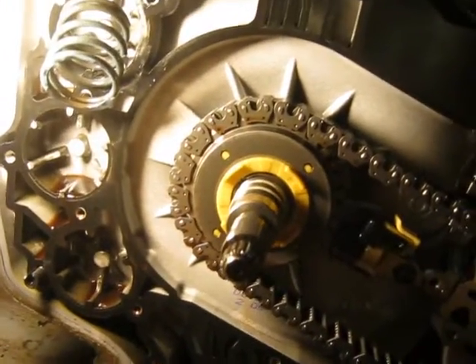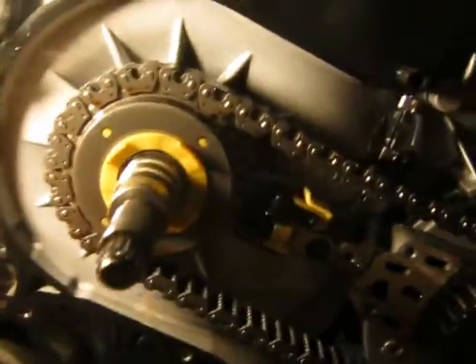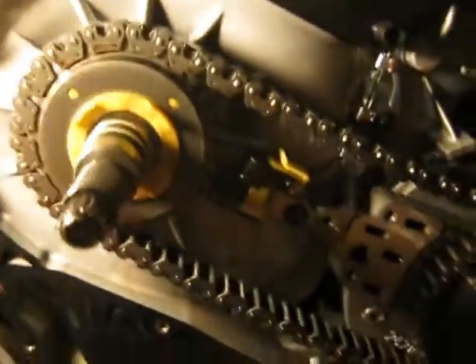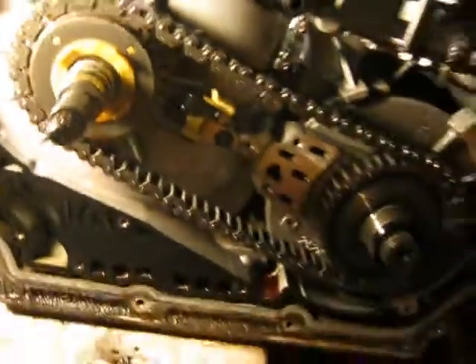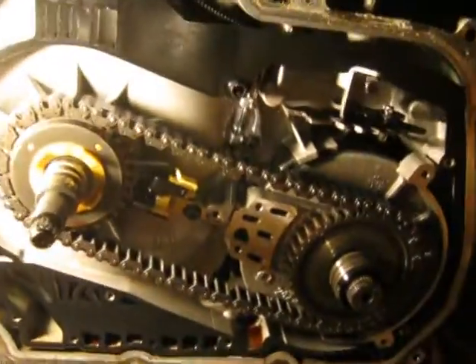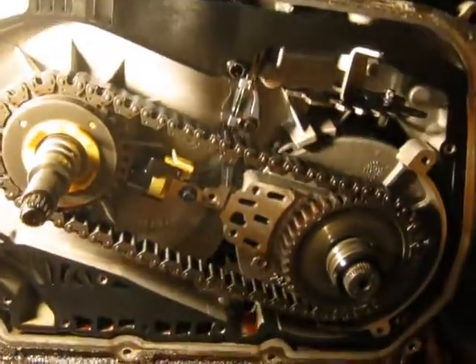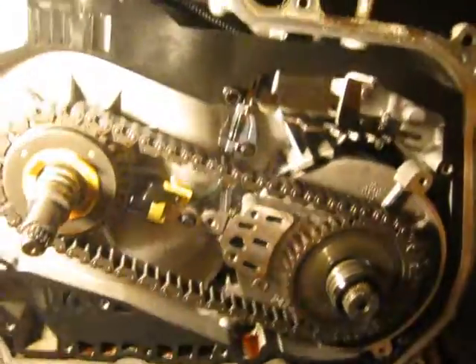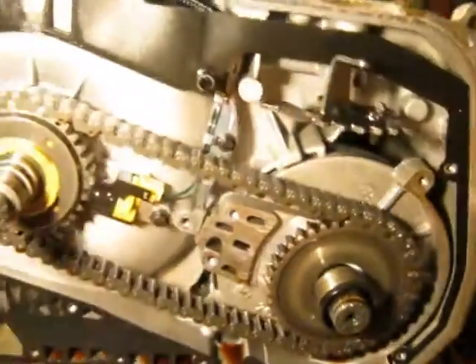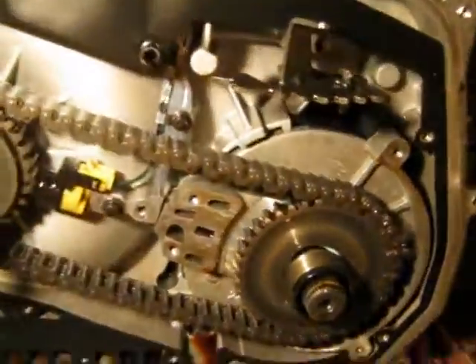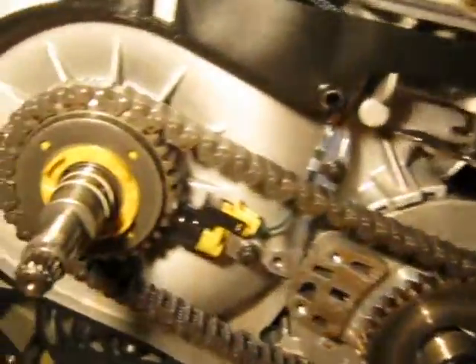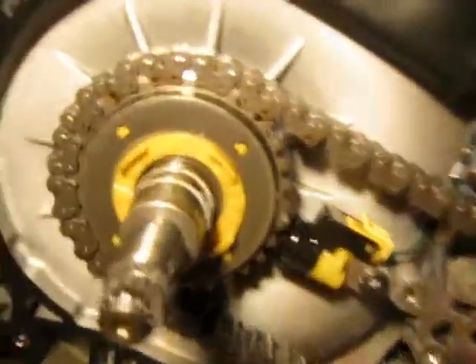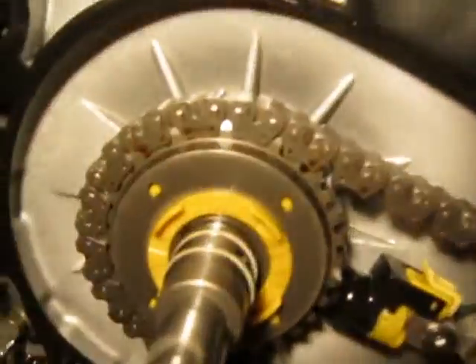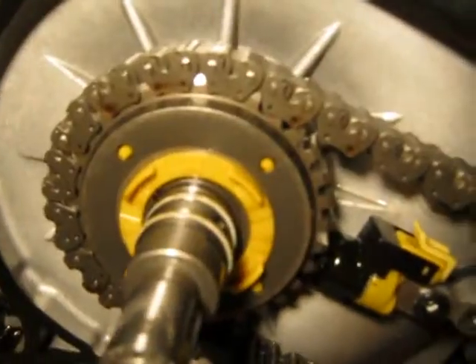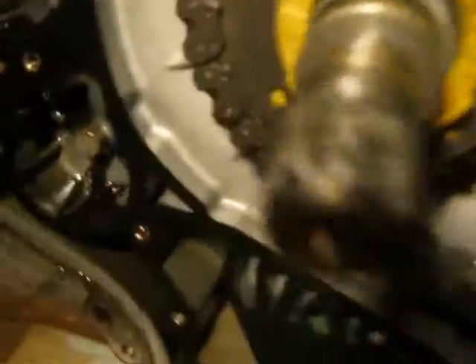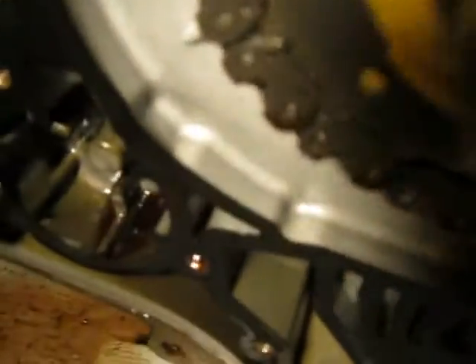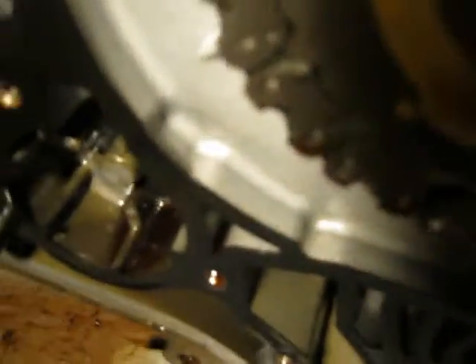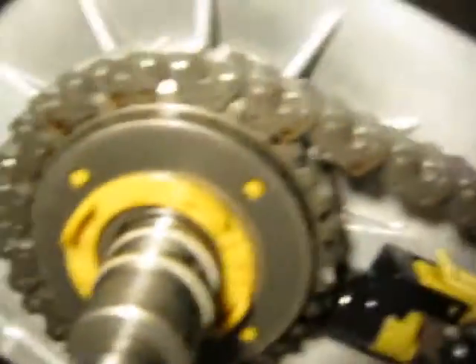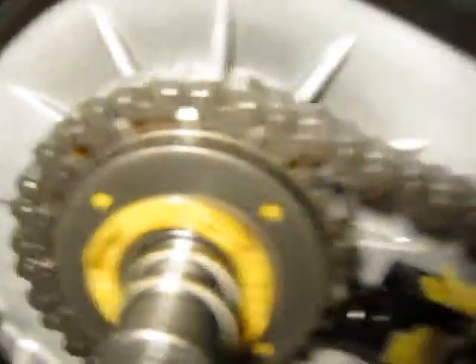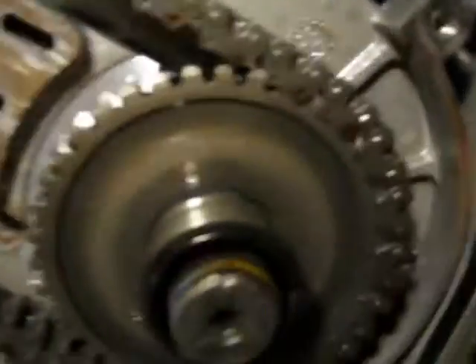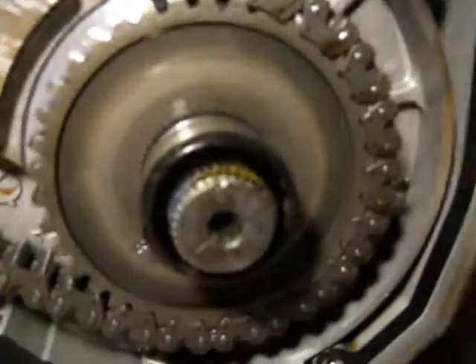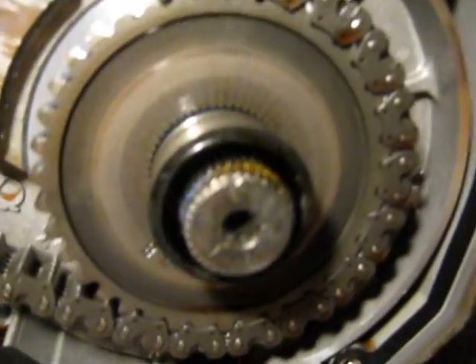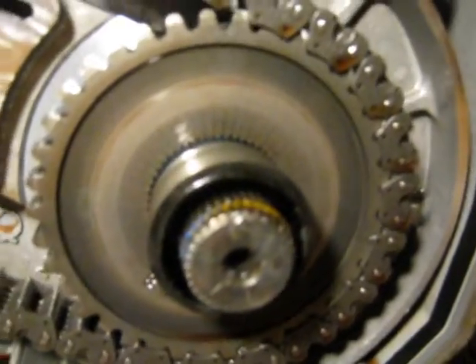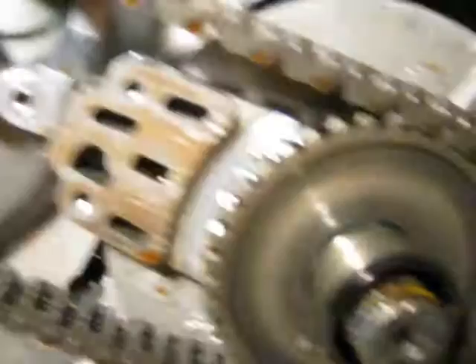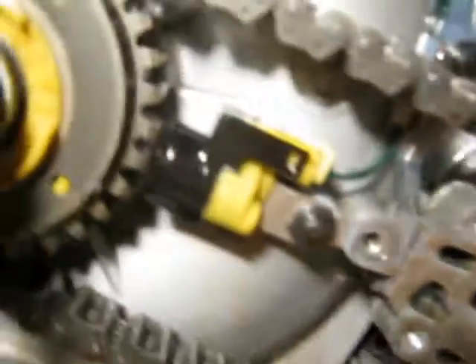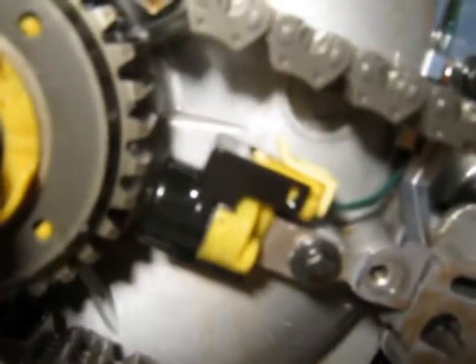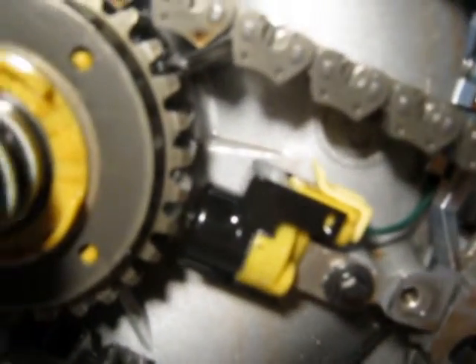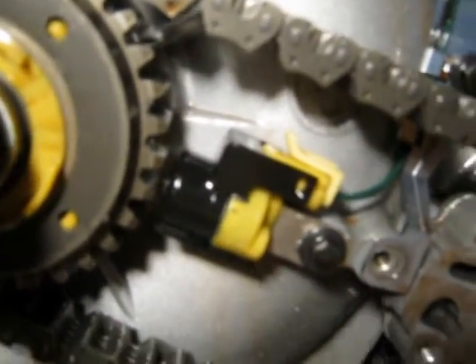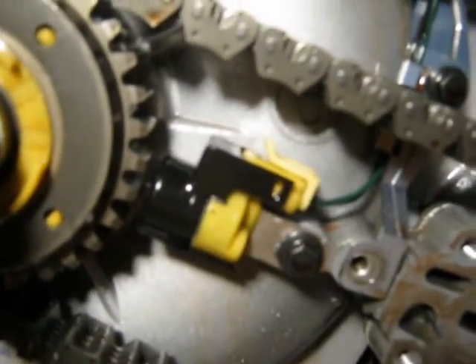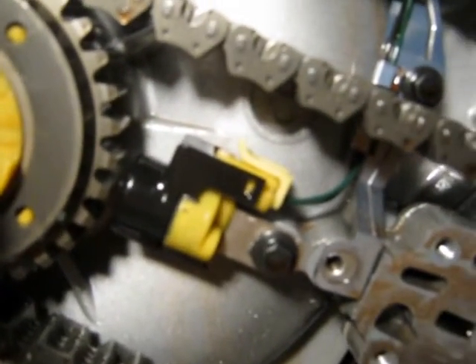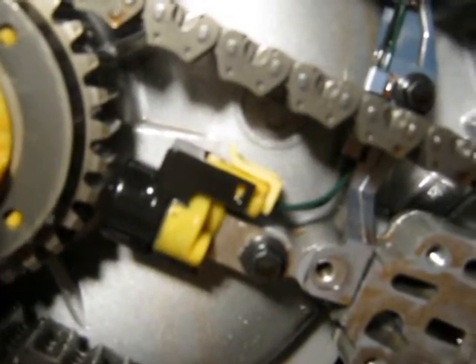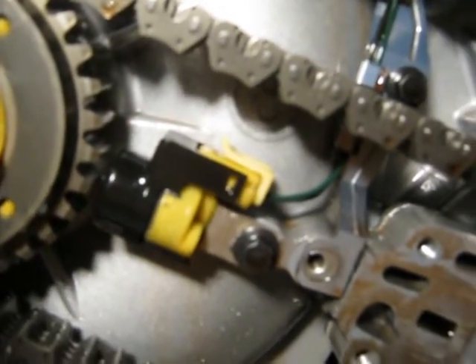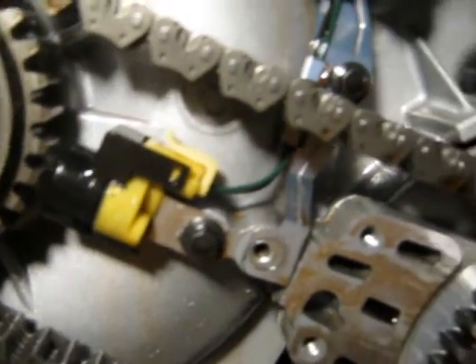Hopefully that helps. As you can see, you've got a drive chain here. And there's a plastic washer there that comes out from the front. Looks like some type of speed sensor or something there — I don't know what else that would do.